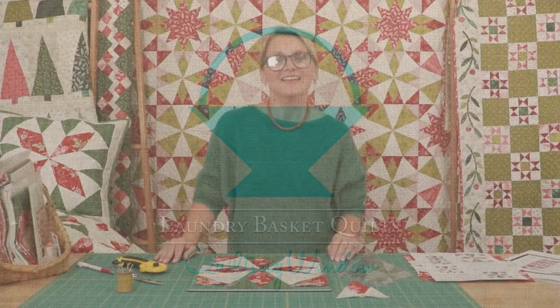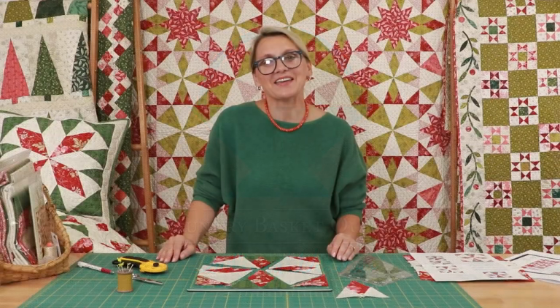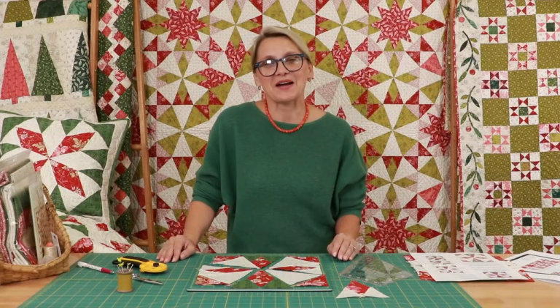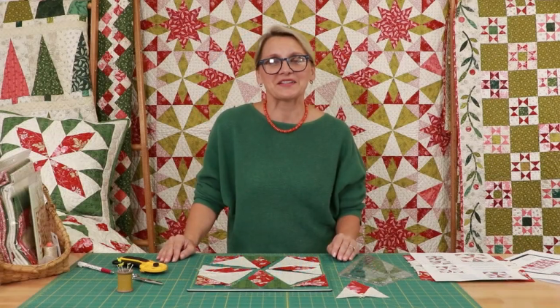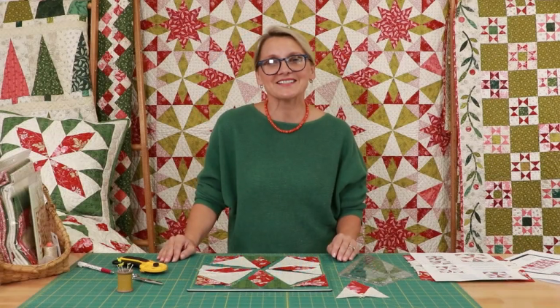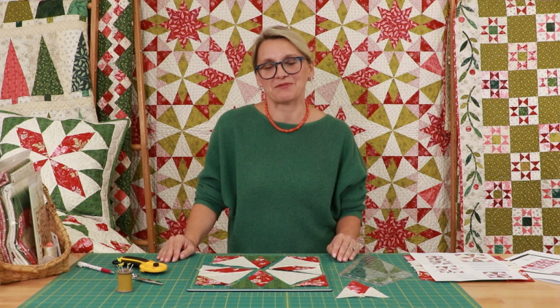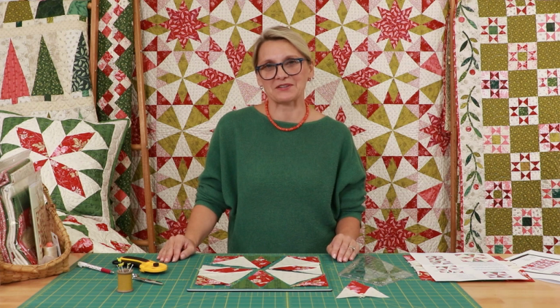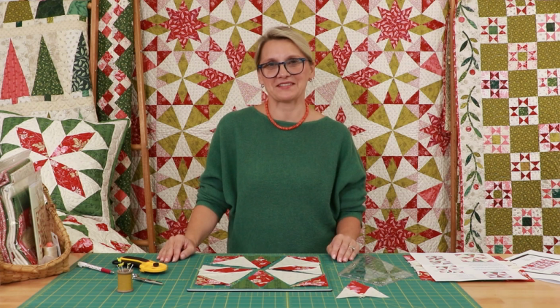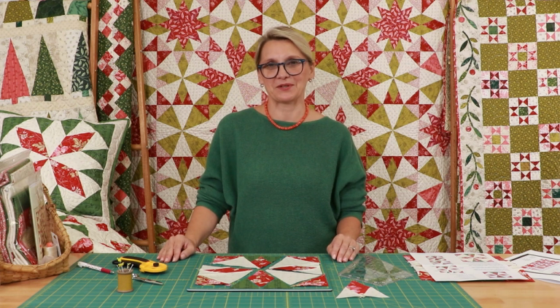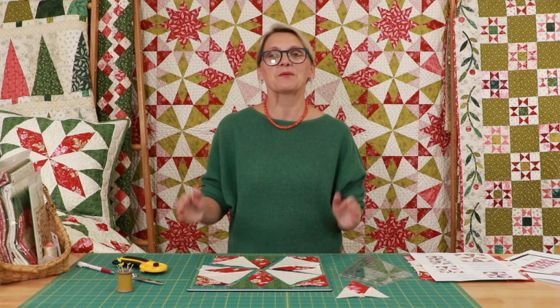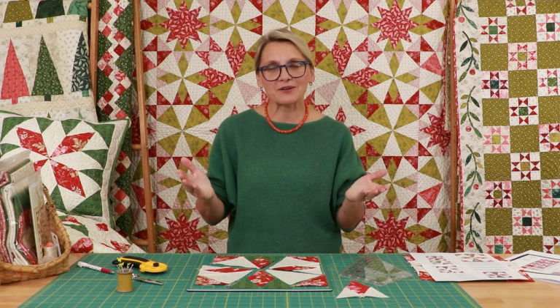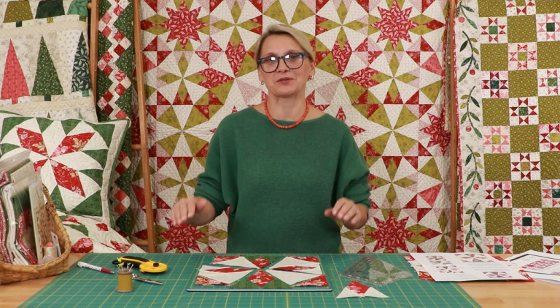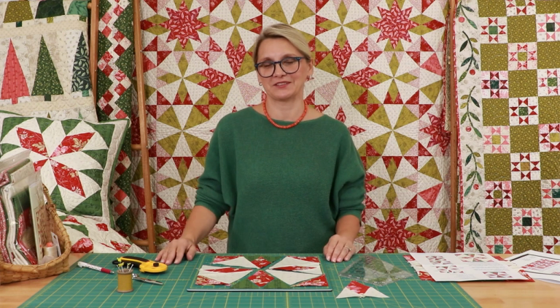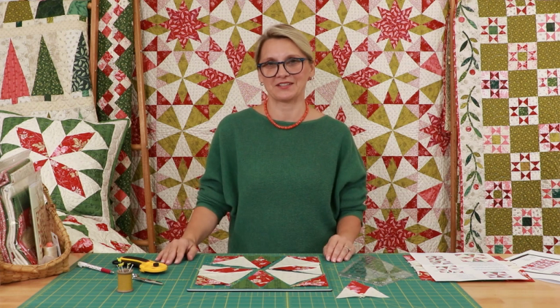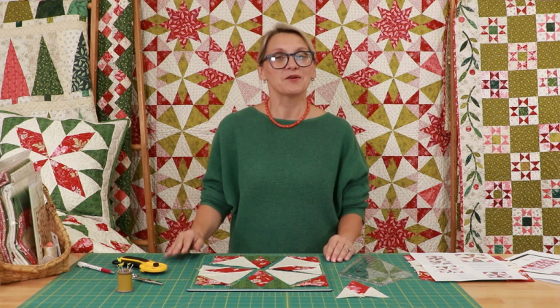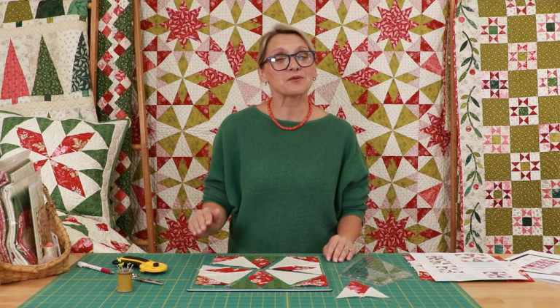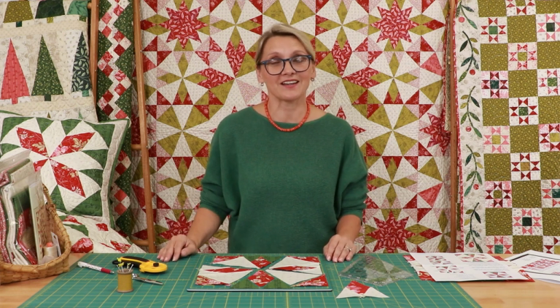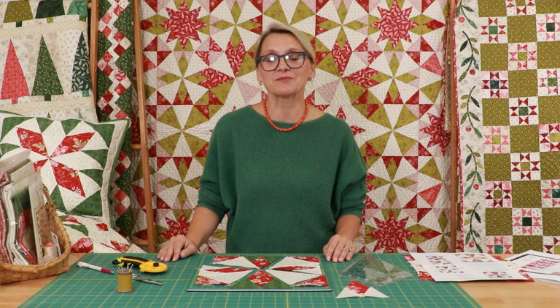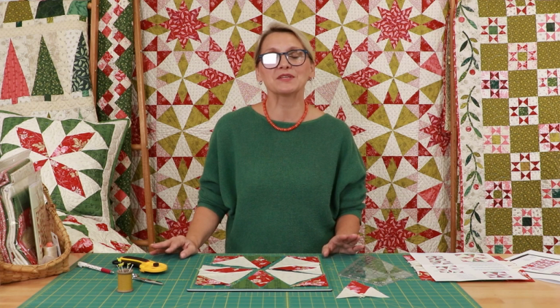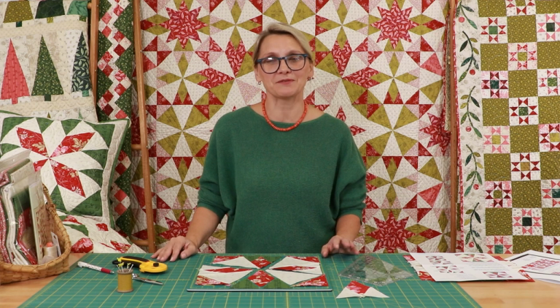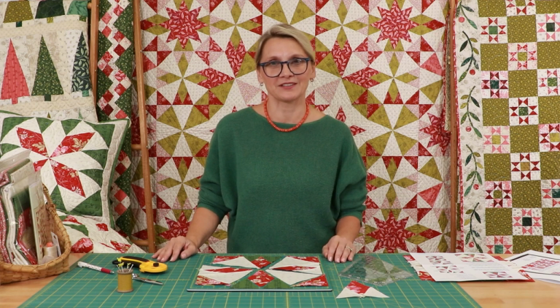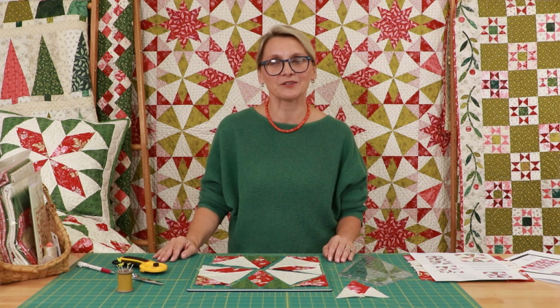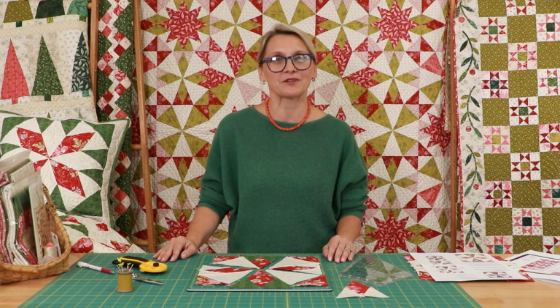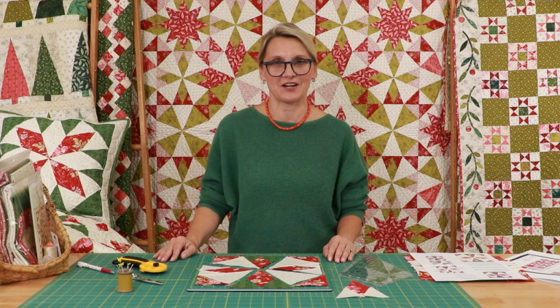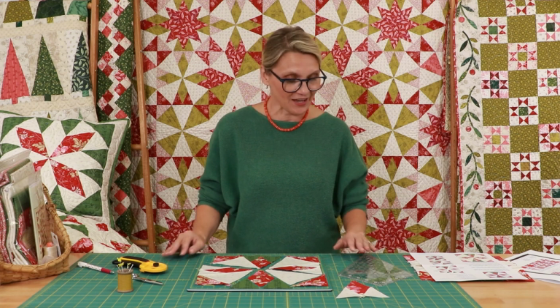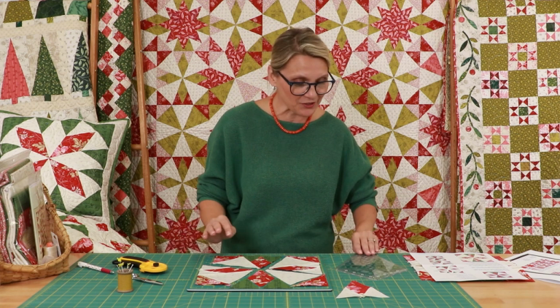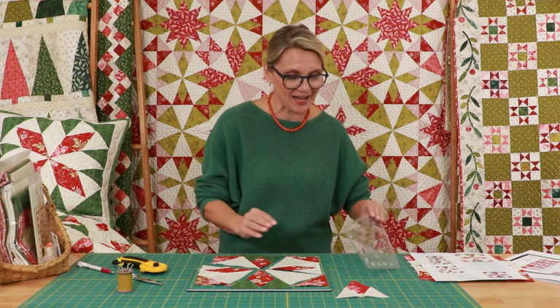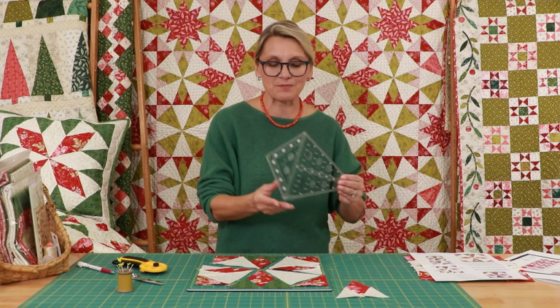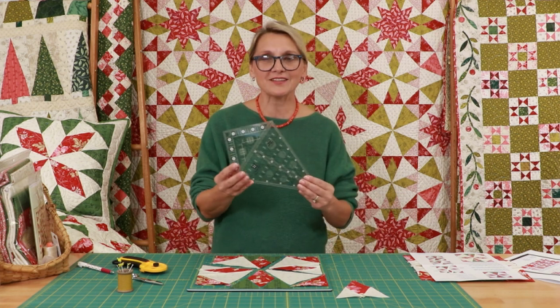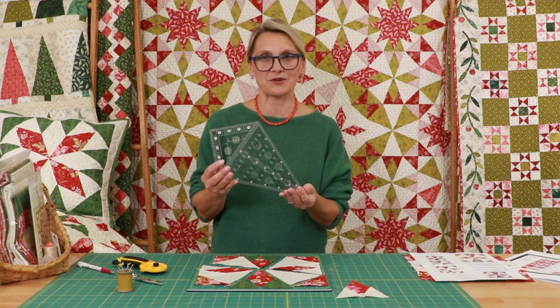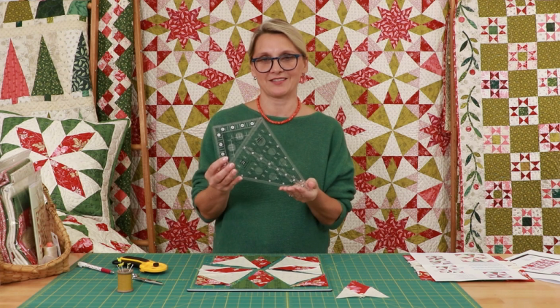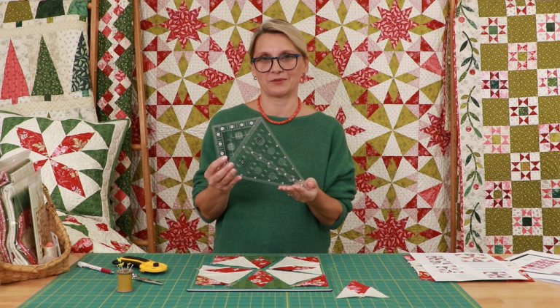Hi everyone, I'm Editha Sittar from Laundry Basket Quilts. Welcome to Quilting Window. We're working on this most beautiful quilt, Coles Frontier, and we're using our brand new Alaska ruler.